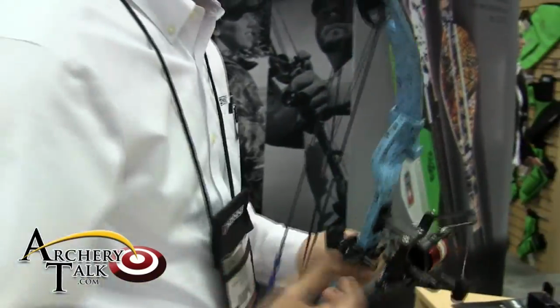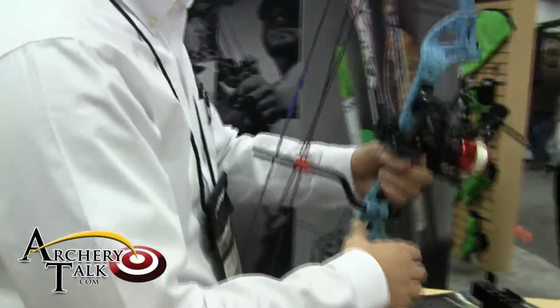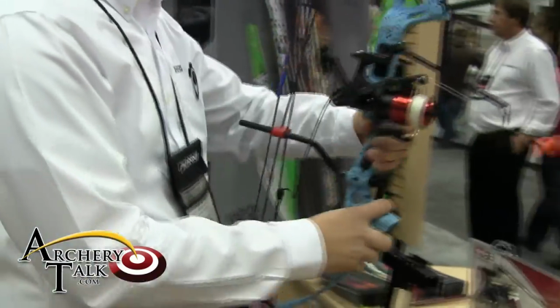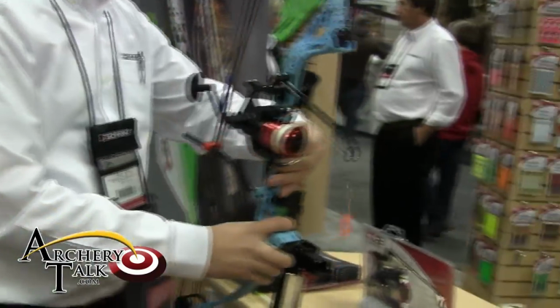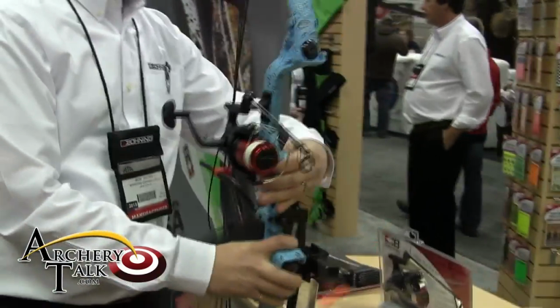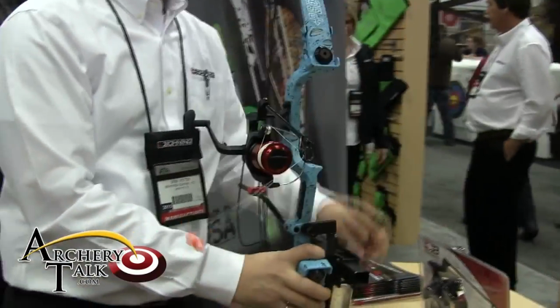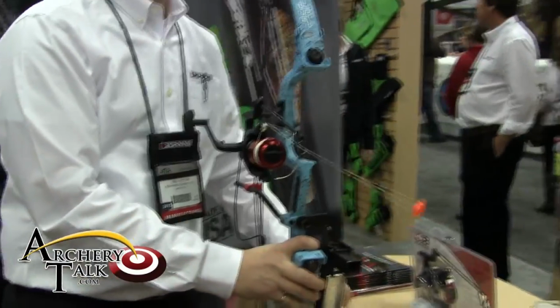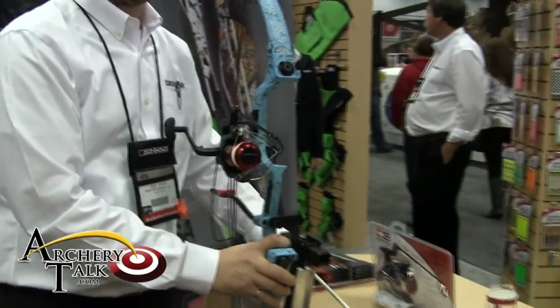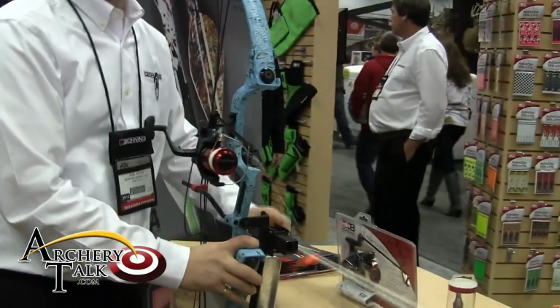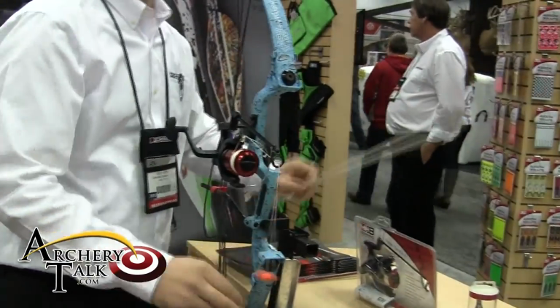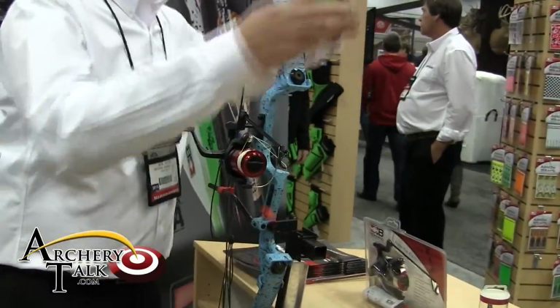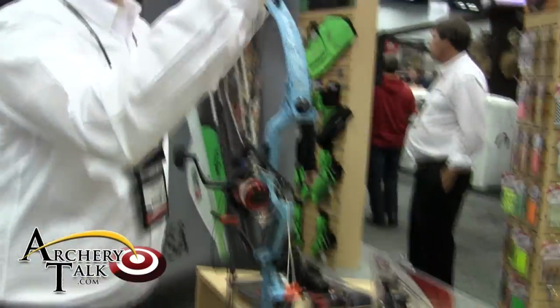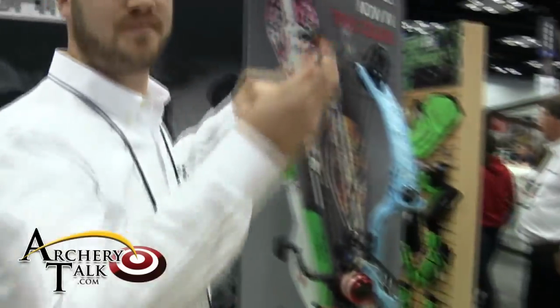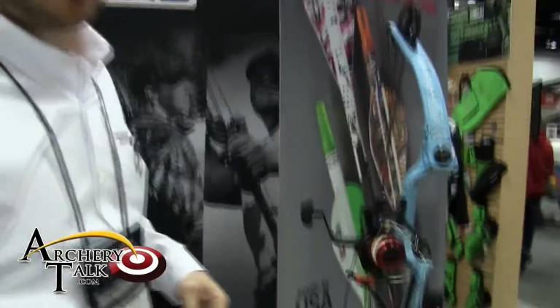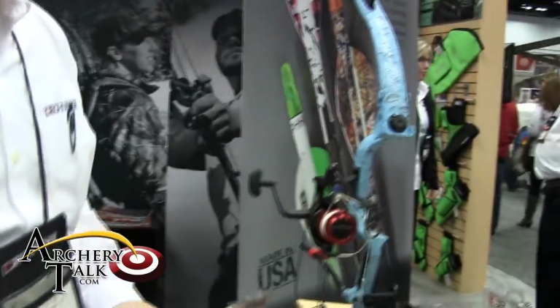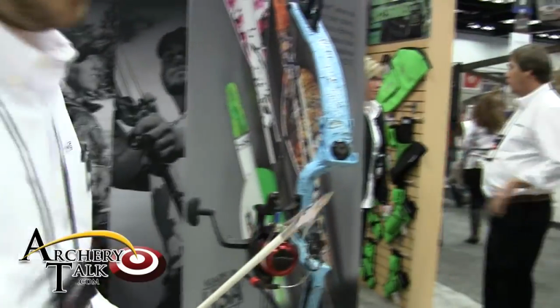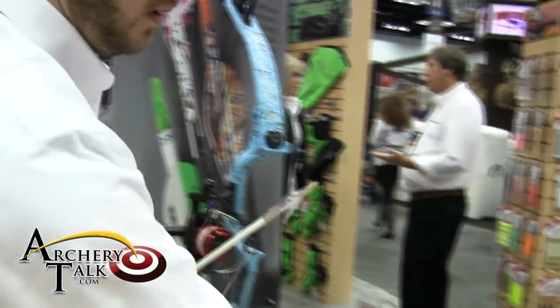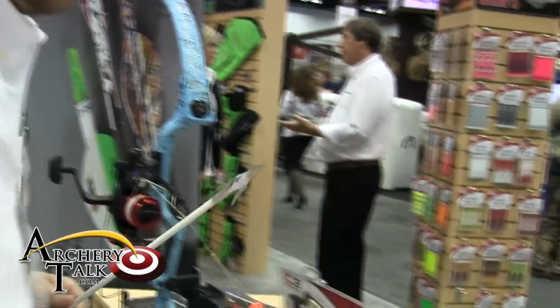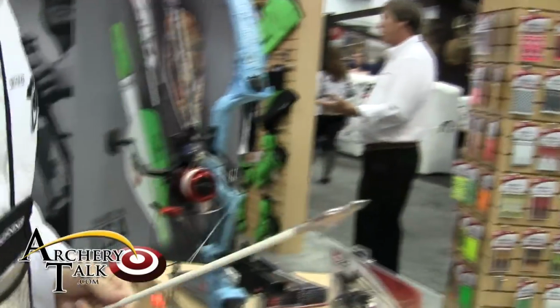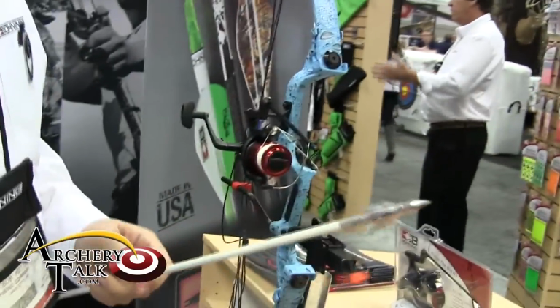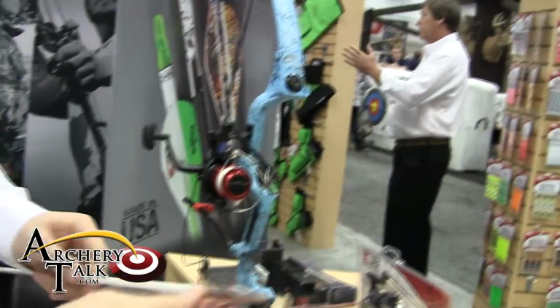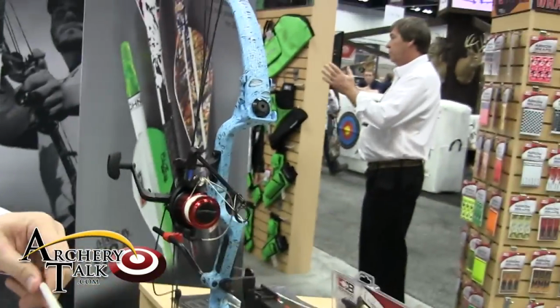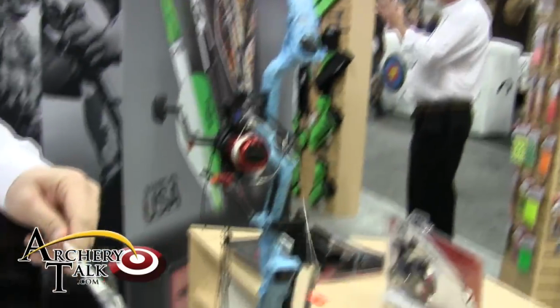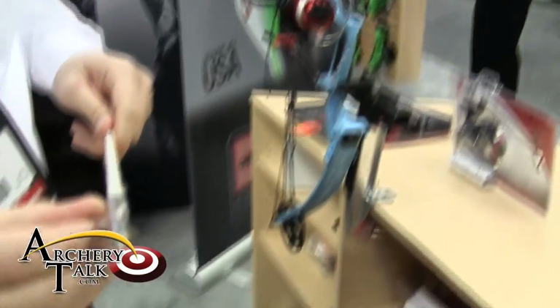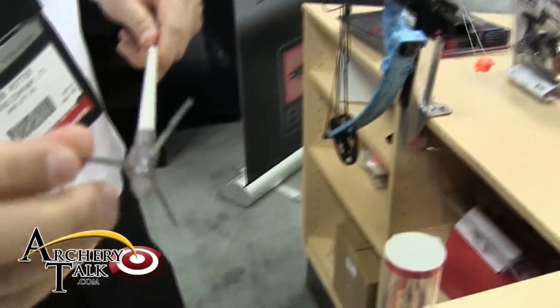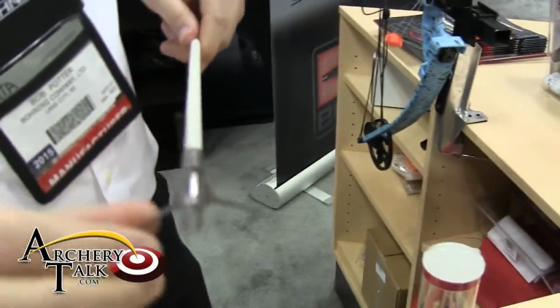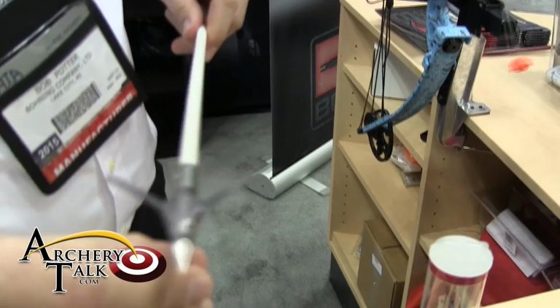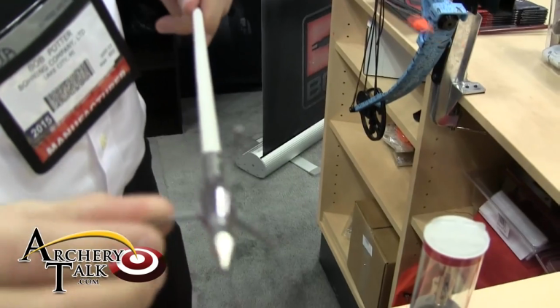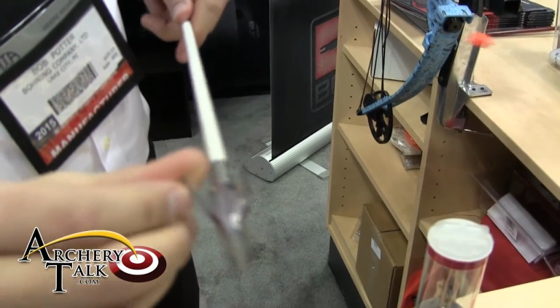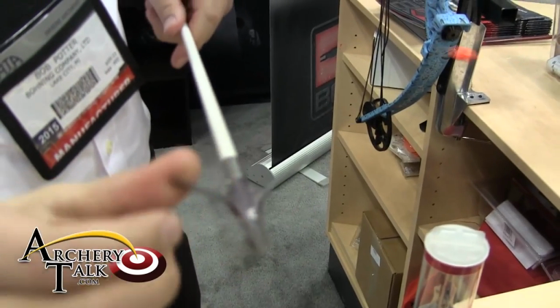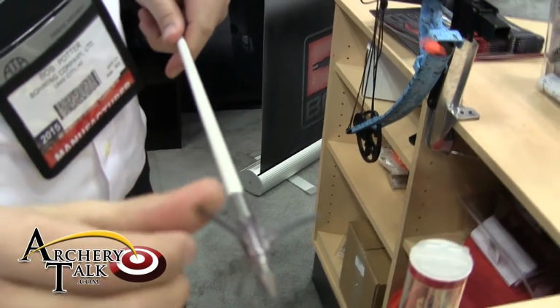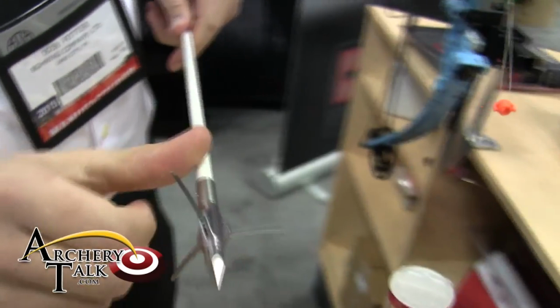We also have our new Stronghold bow fishing point. It's the first of its kind to have synchronous deploying barbs — they all come out at the same time.